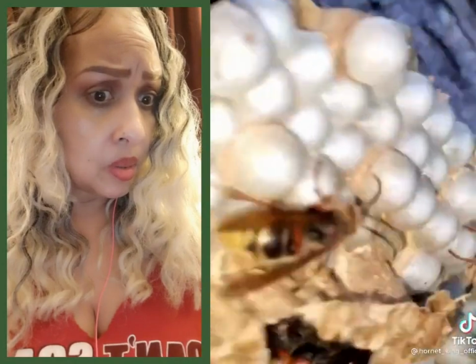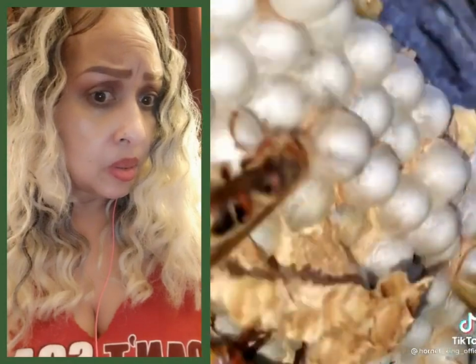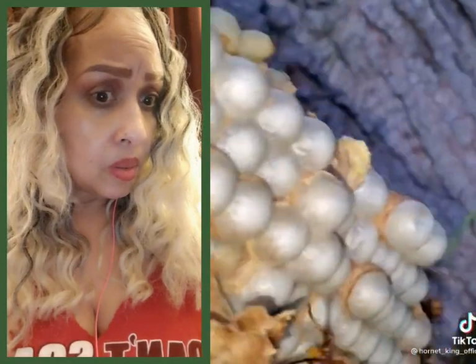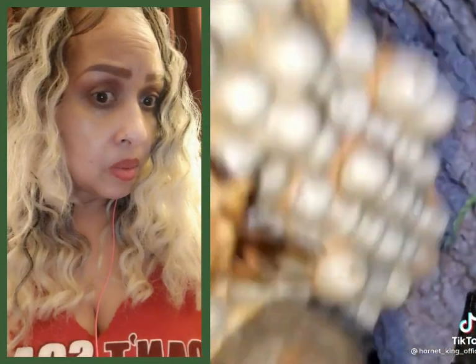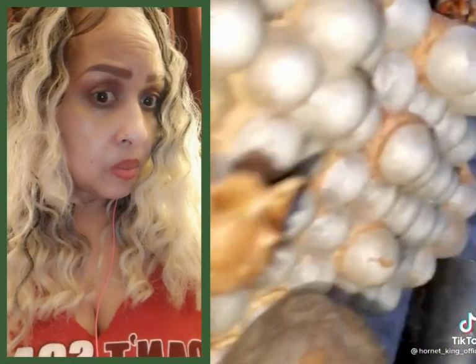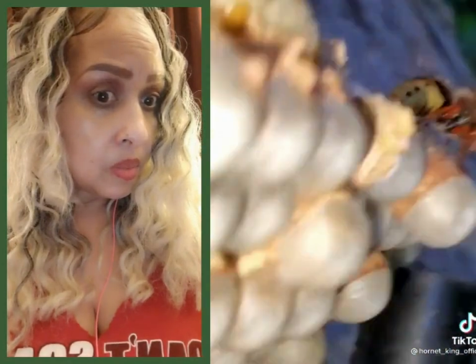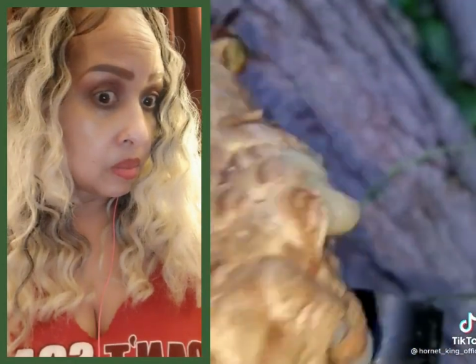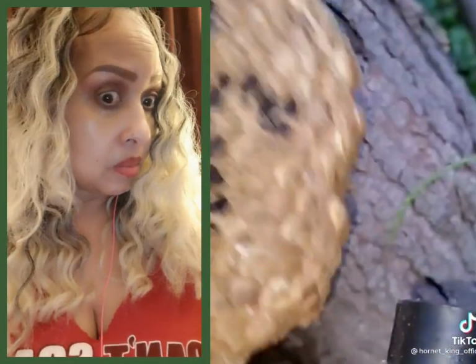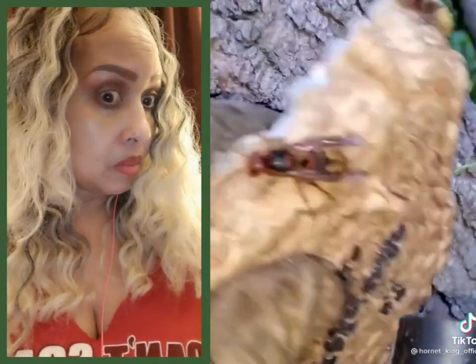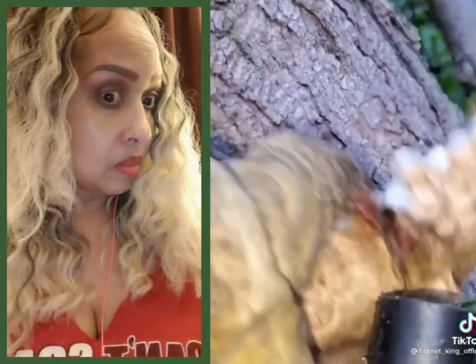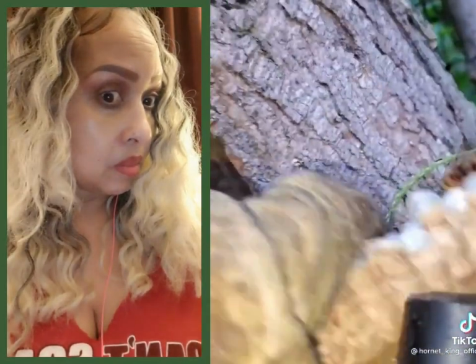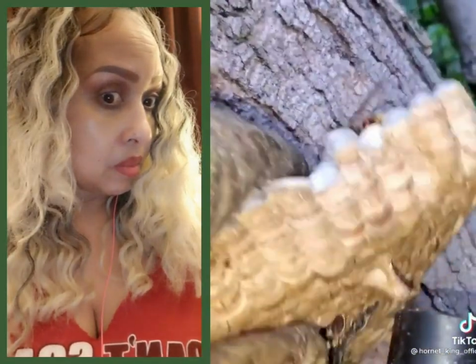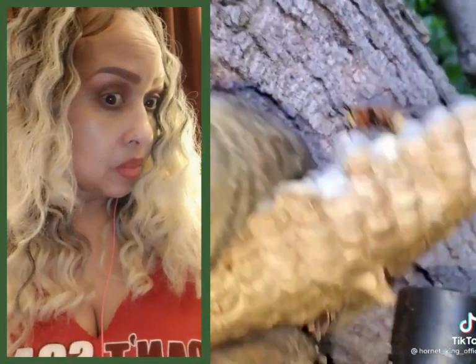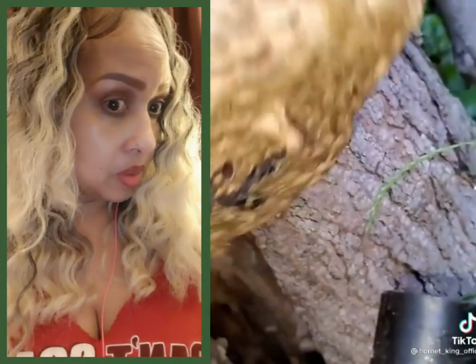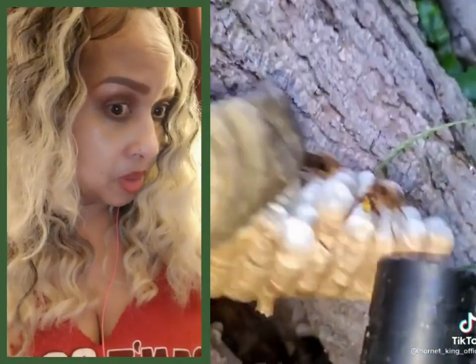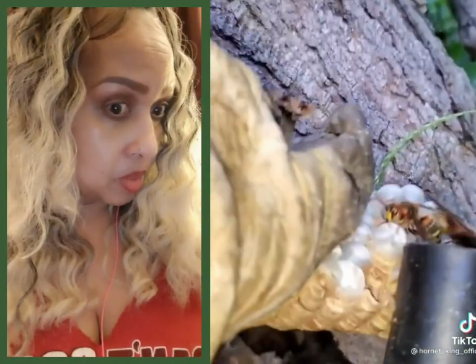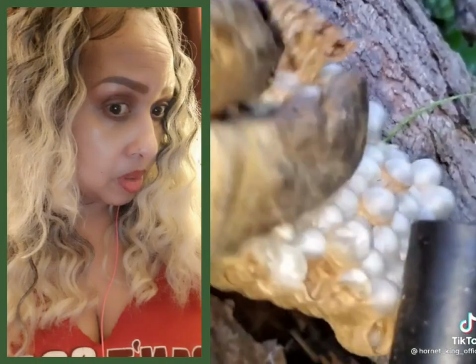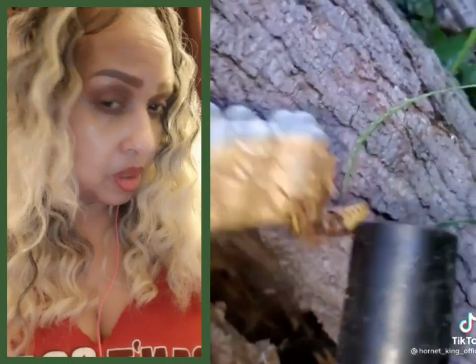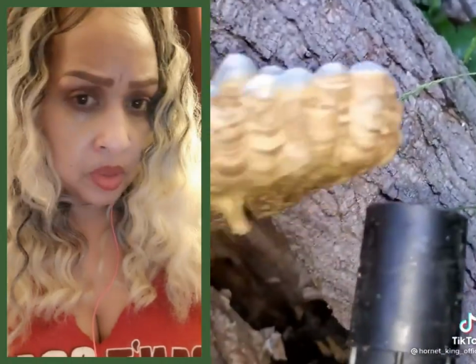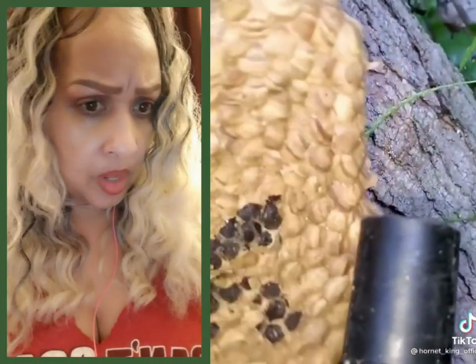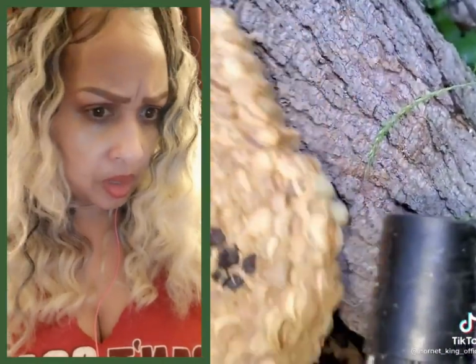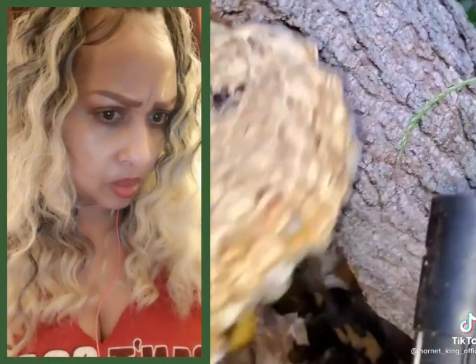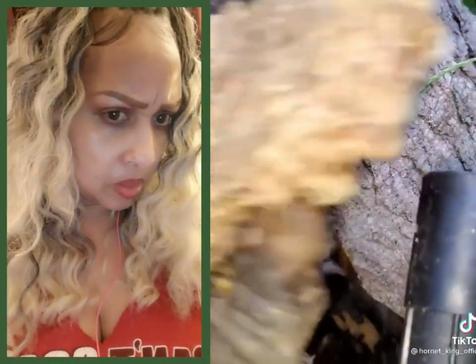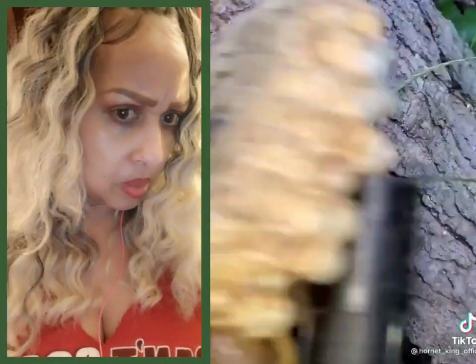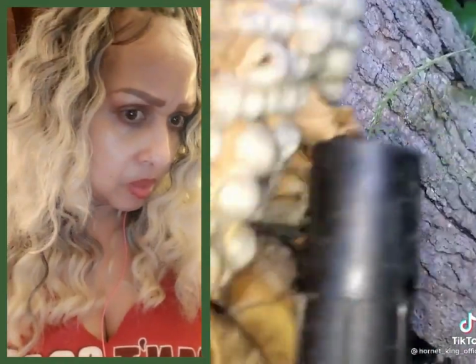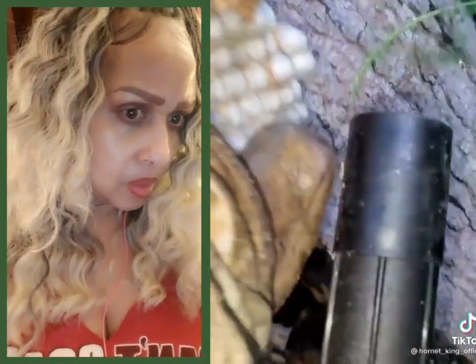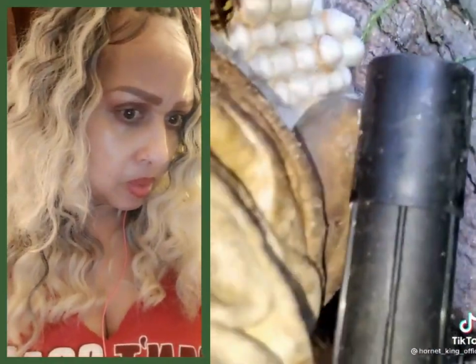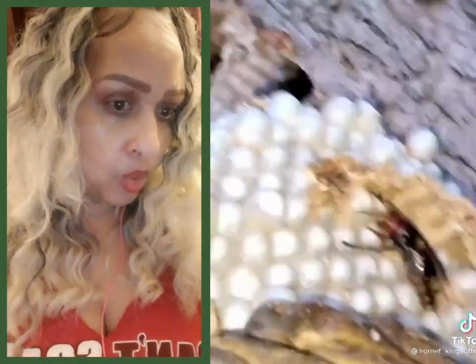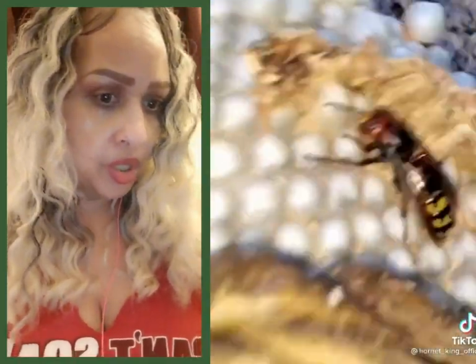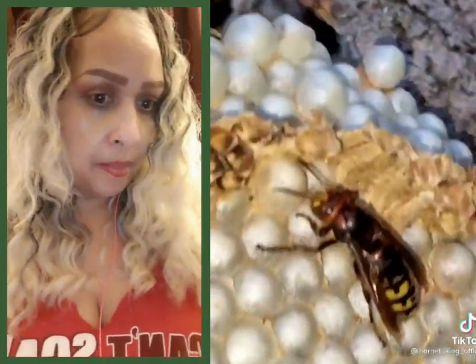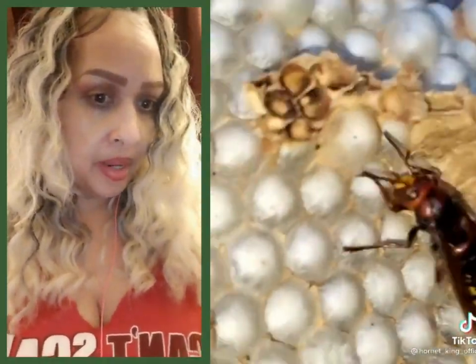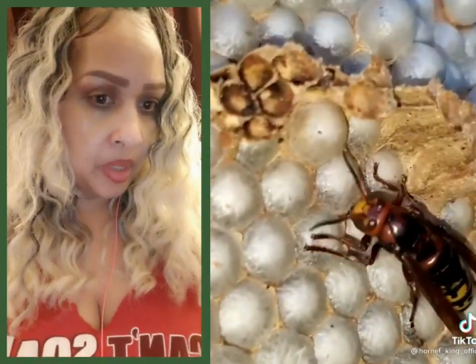A lot of these here are queens and males, but the main queen is also here. Where's the main queen at? Look how they look. Oh, shit. Look how big that one is.